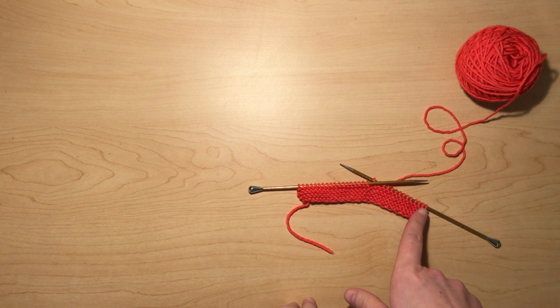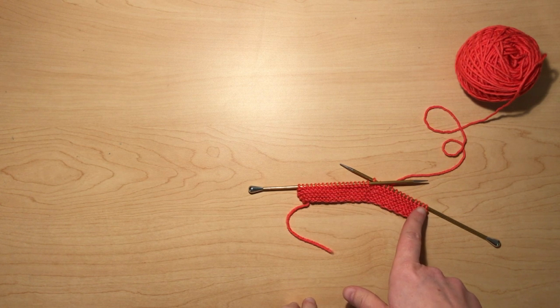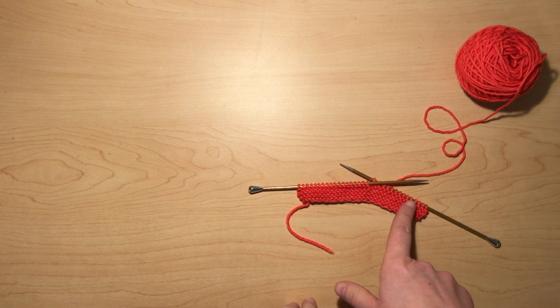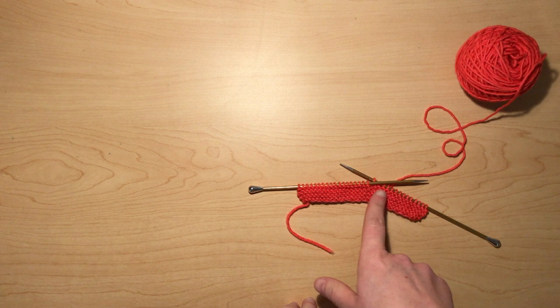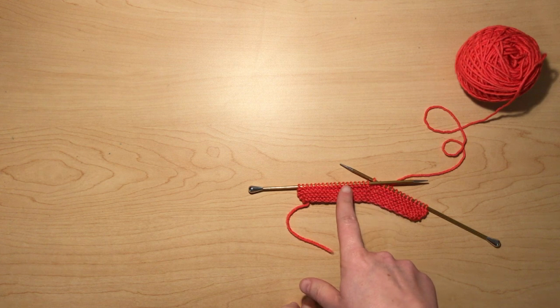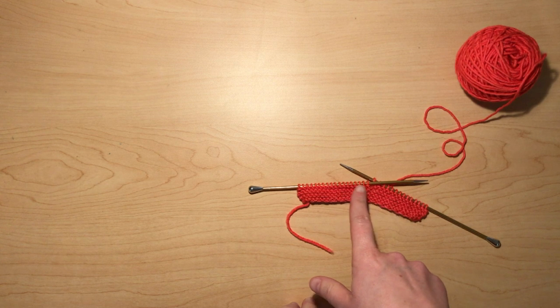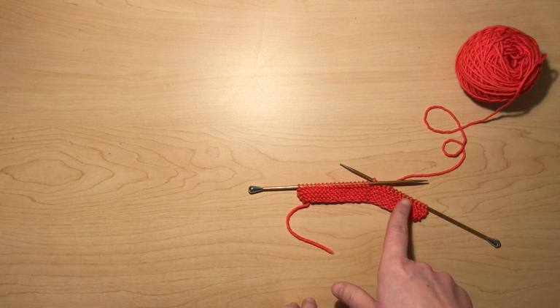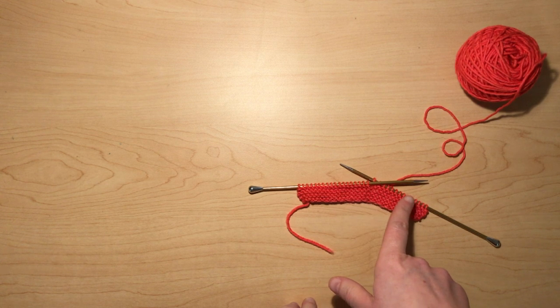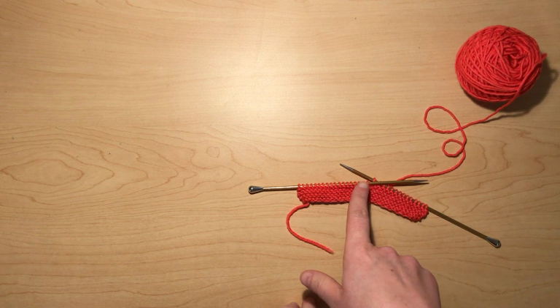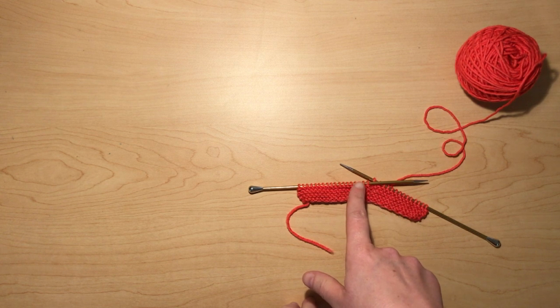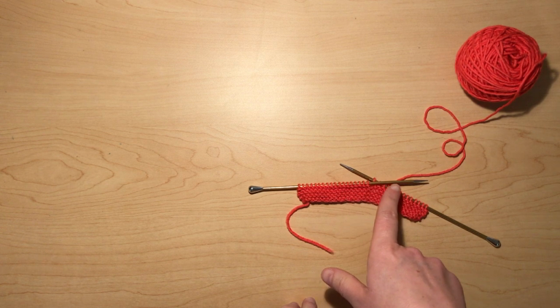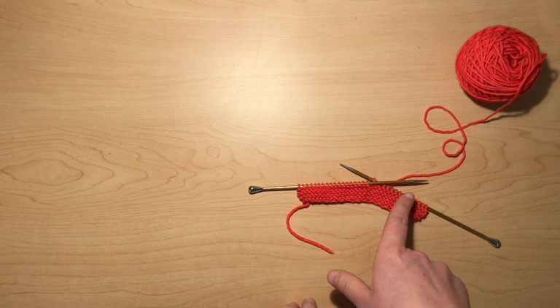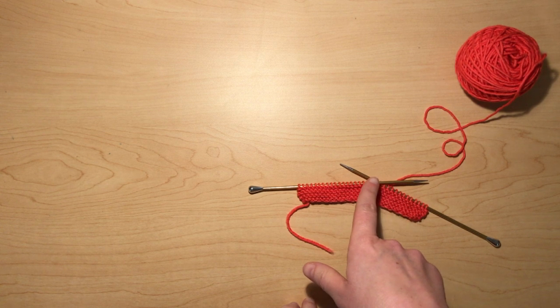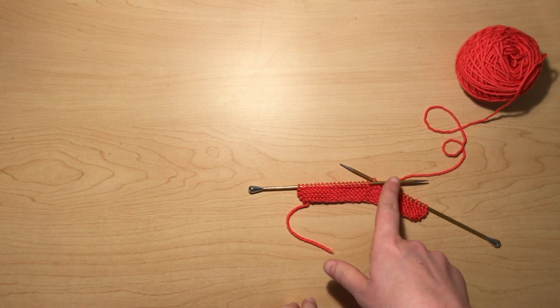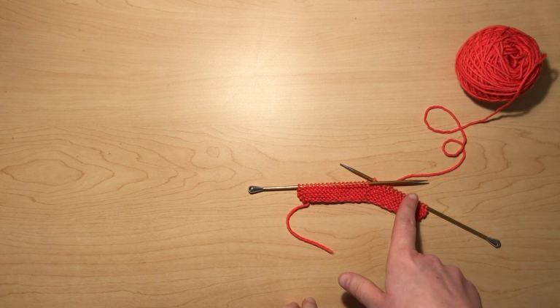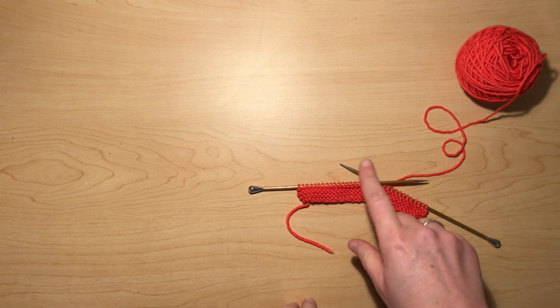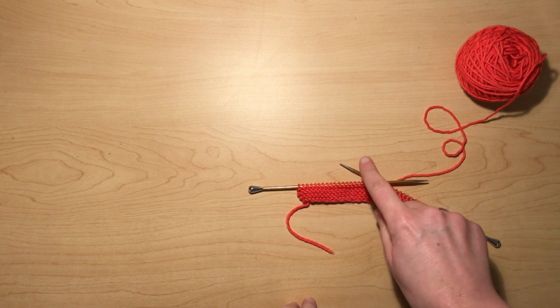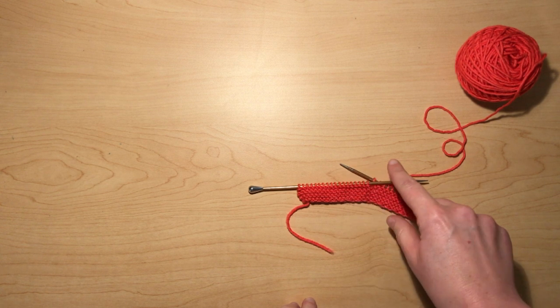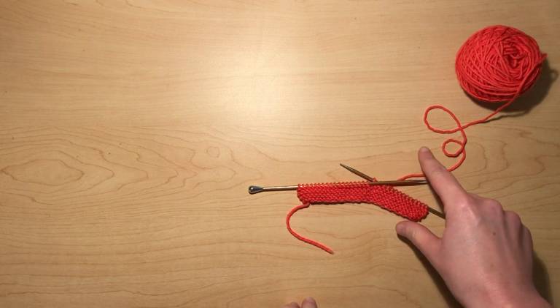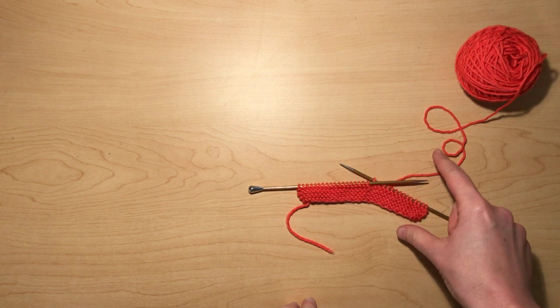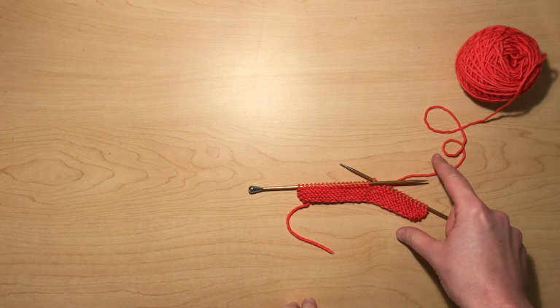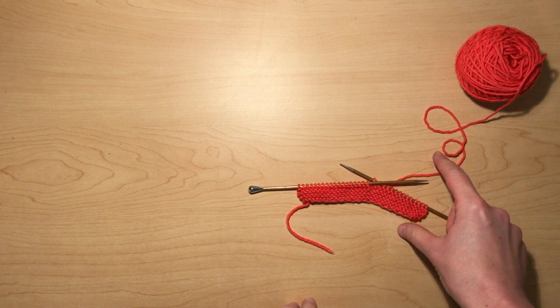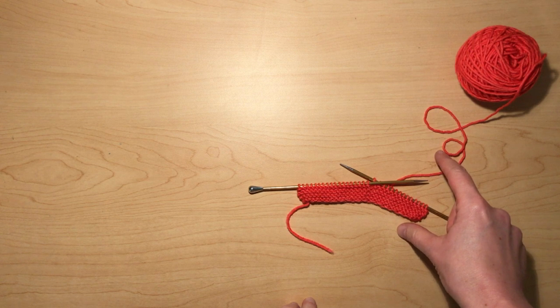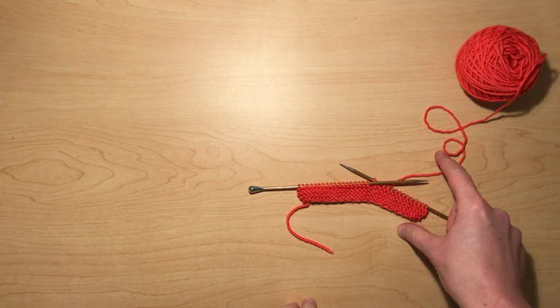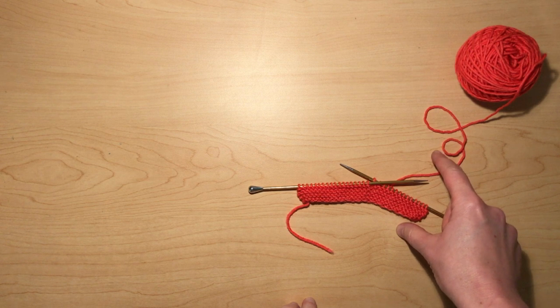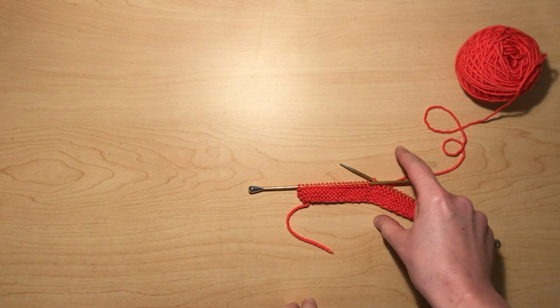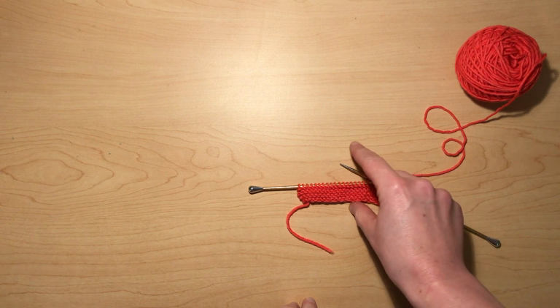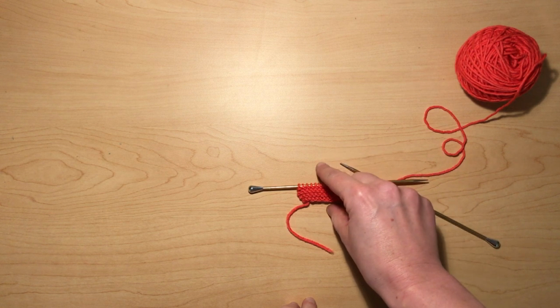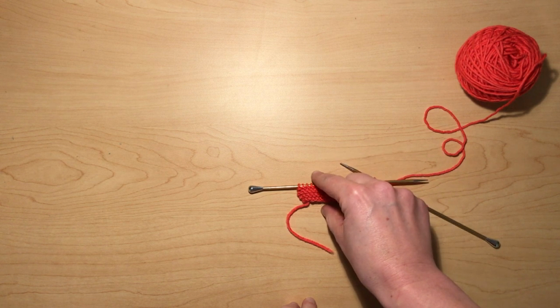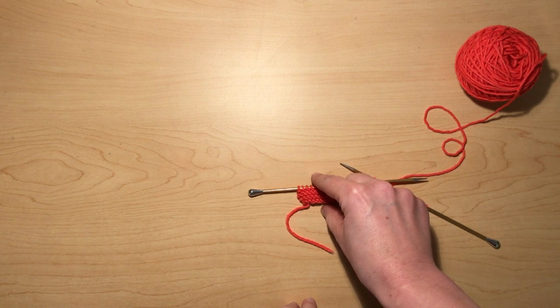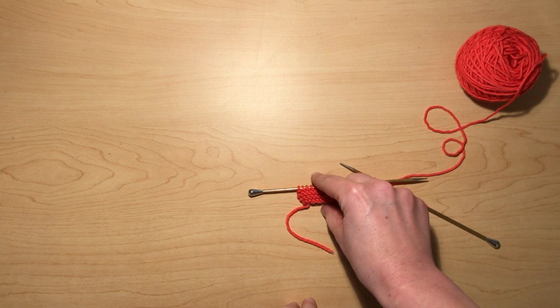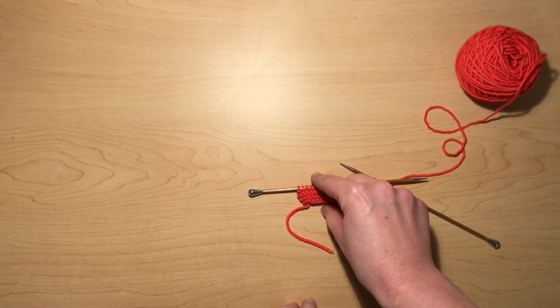So if you were to work part way across and back, forward and back, forward and back, this side of your knitting would get much bigger while this side stayed small.